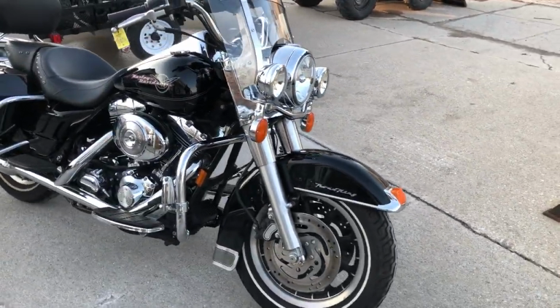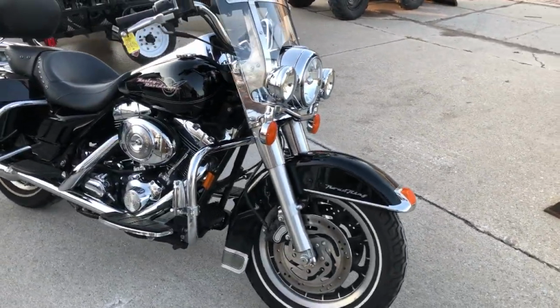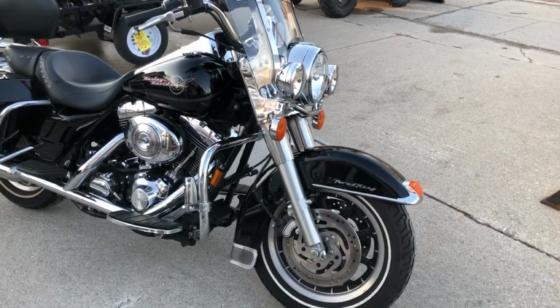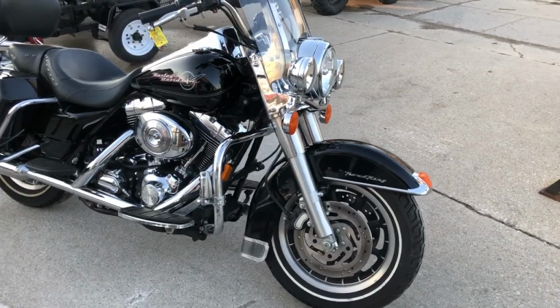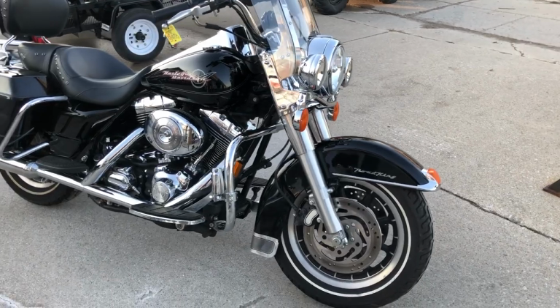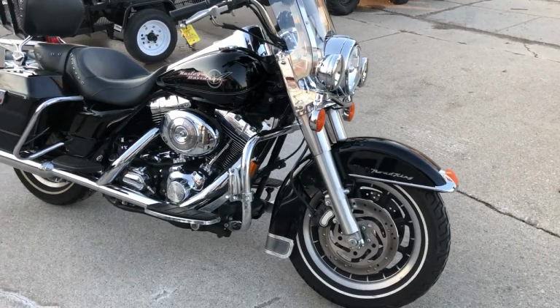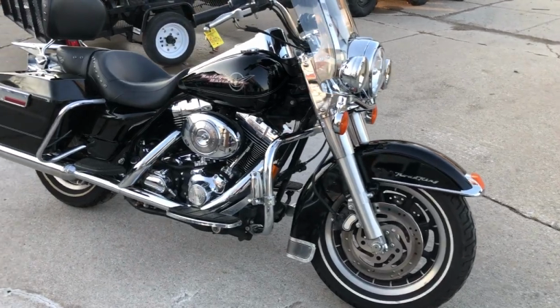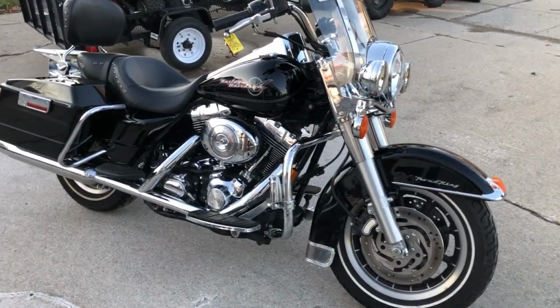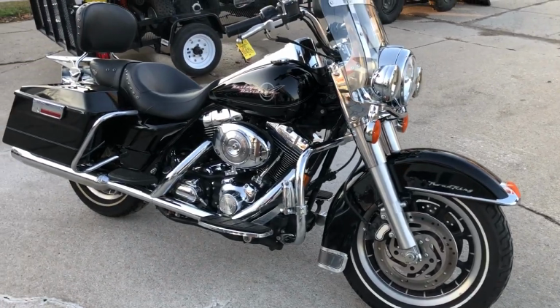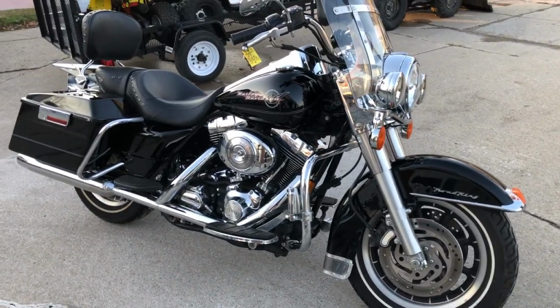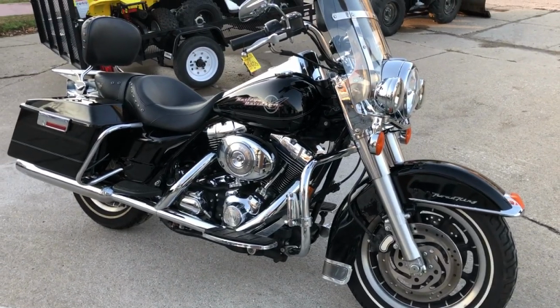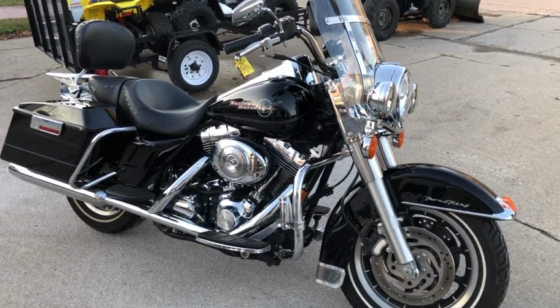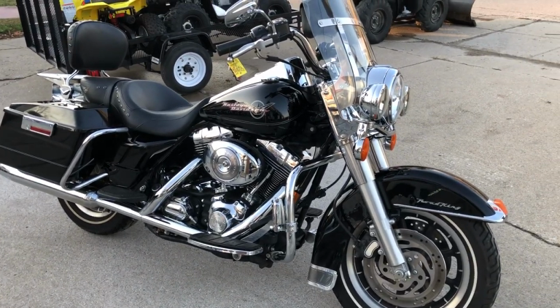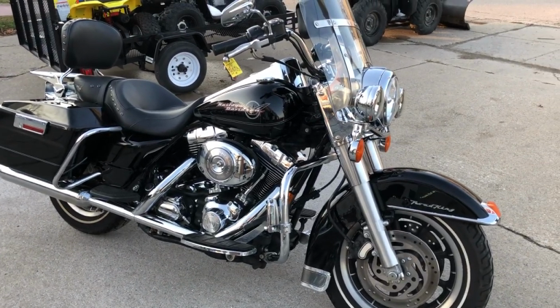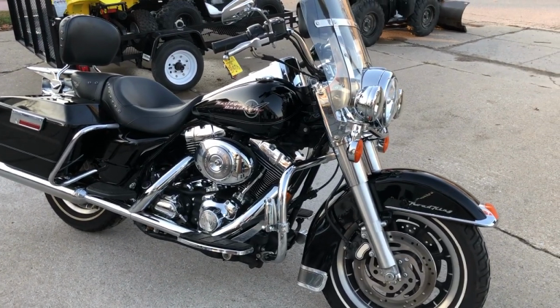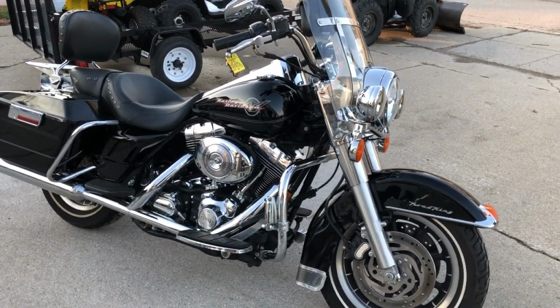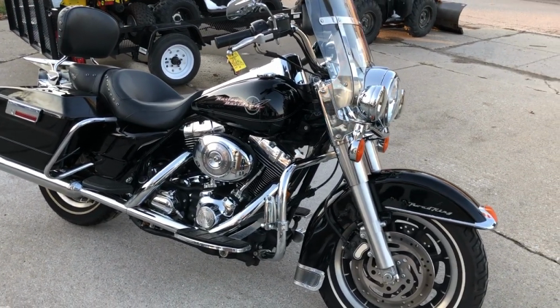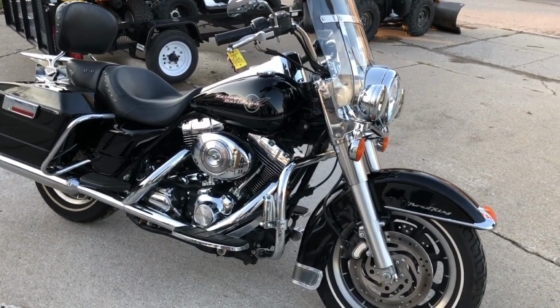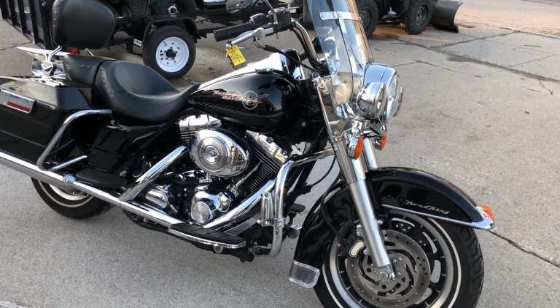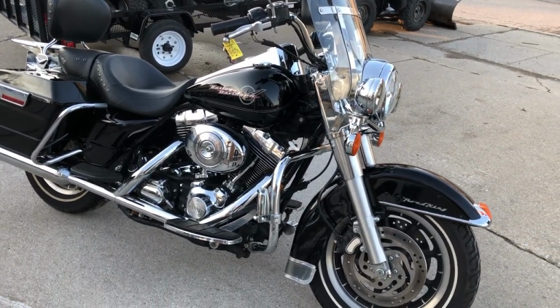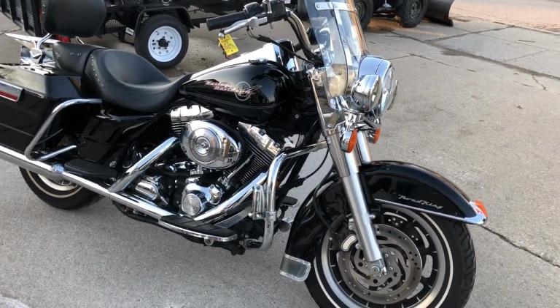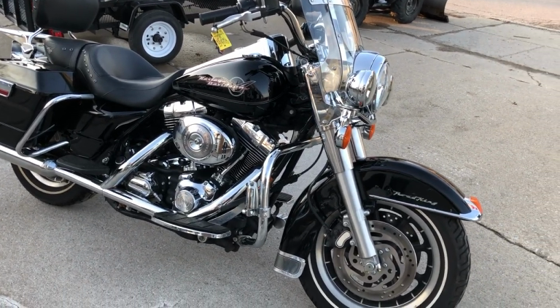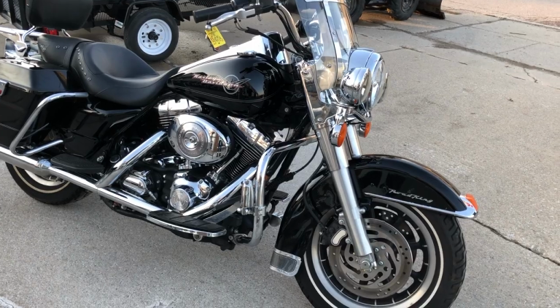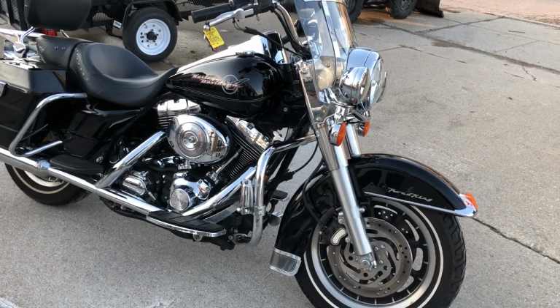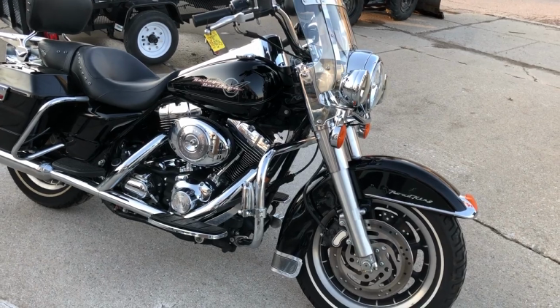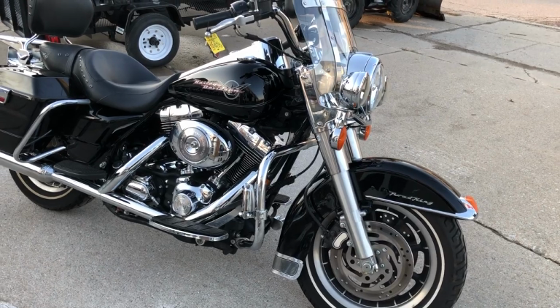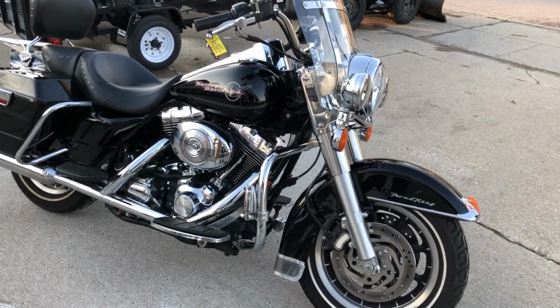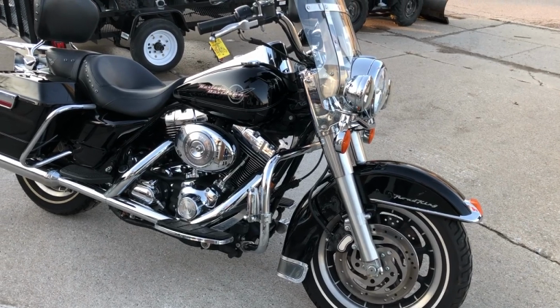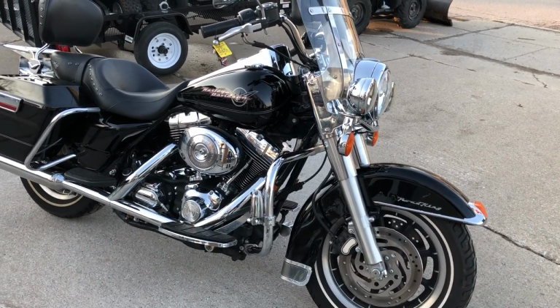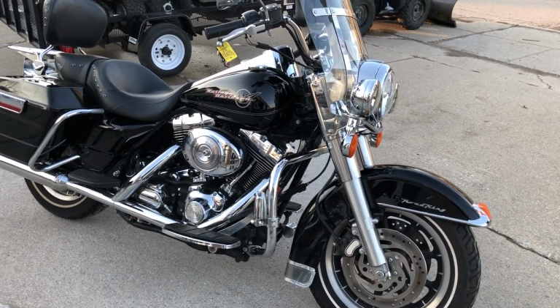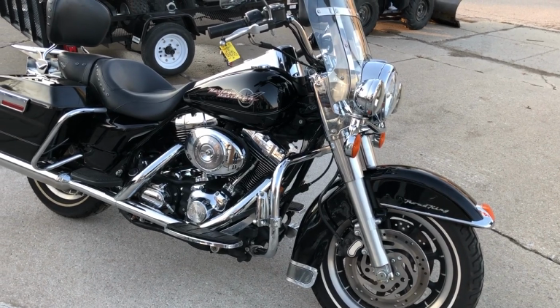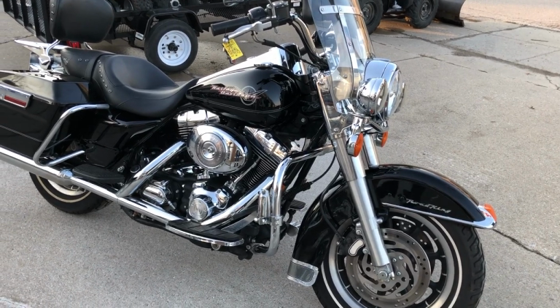This is a great bike for the money guys. It comes loaded with so many extras. Give us a call at 810-648-9500.